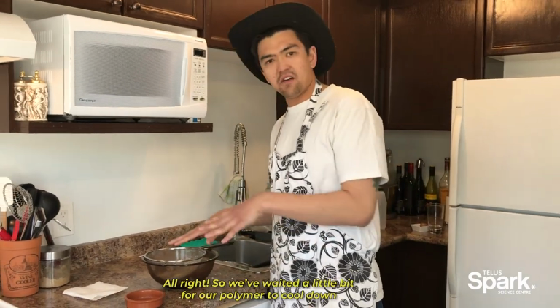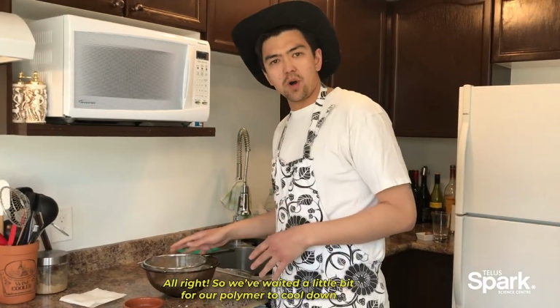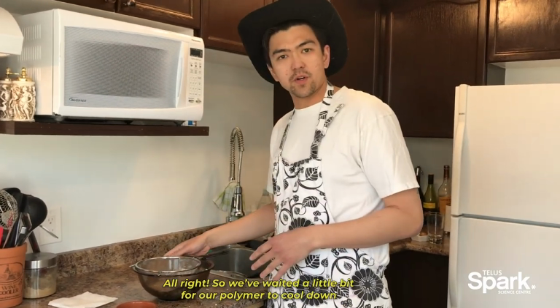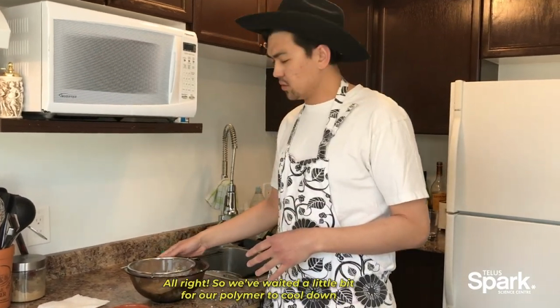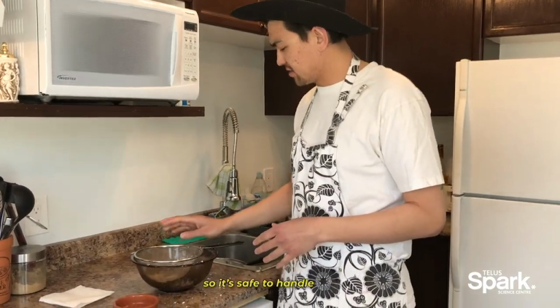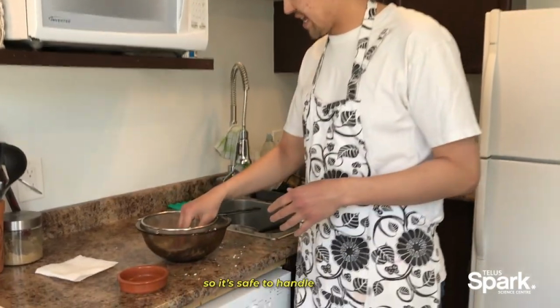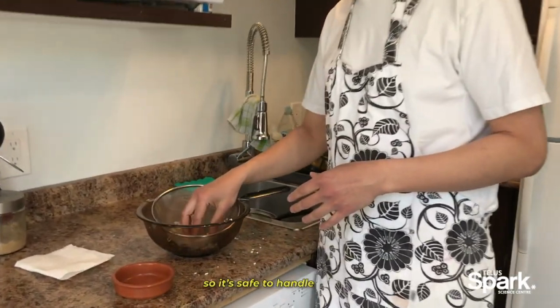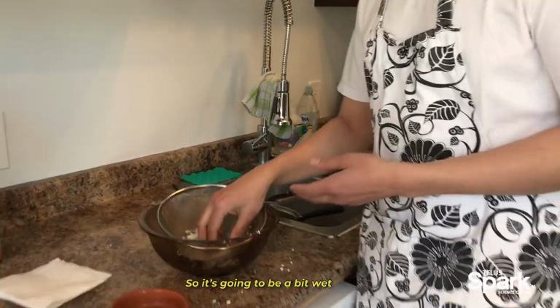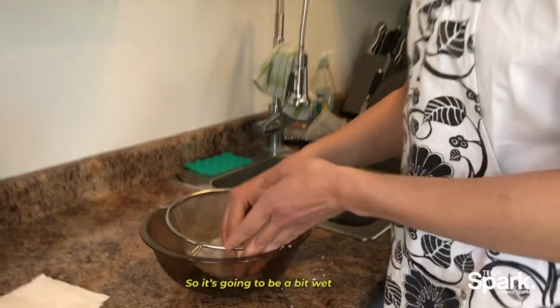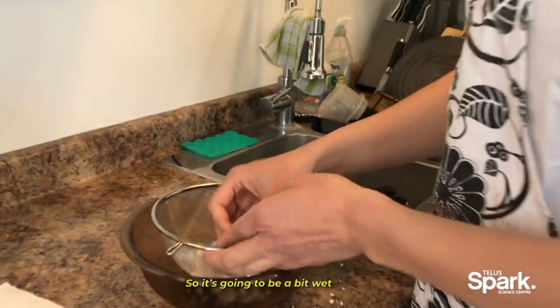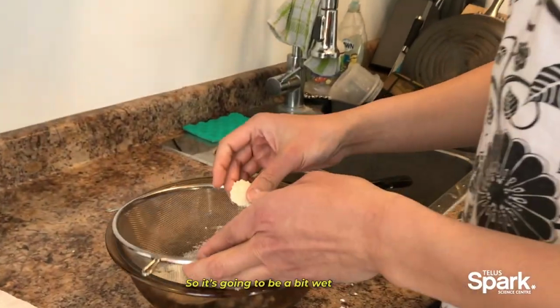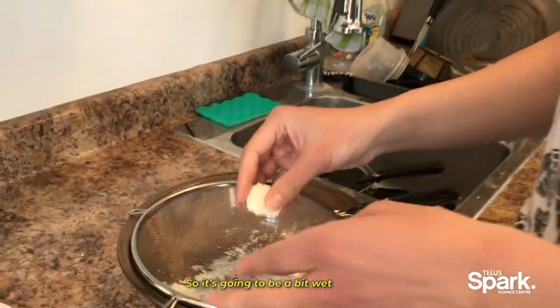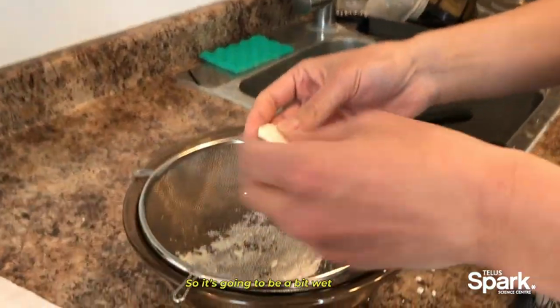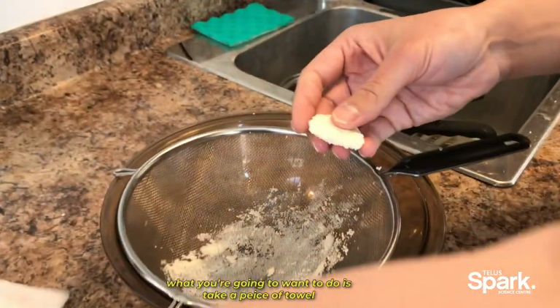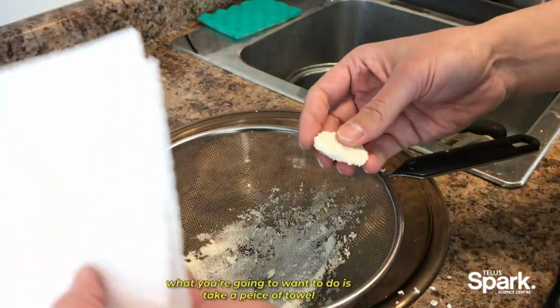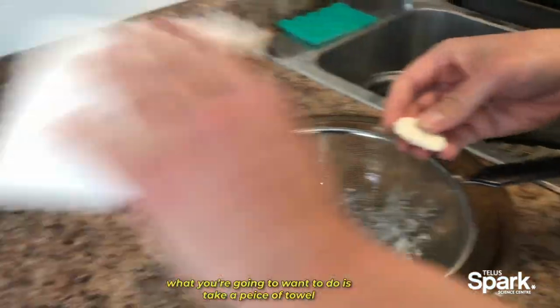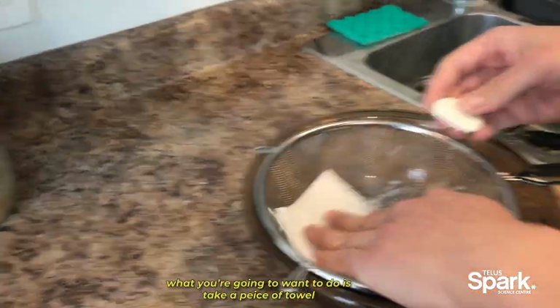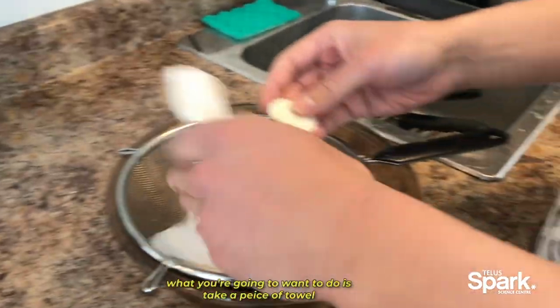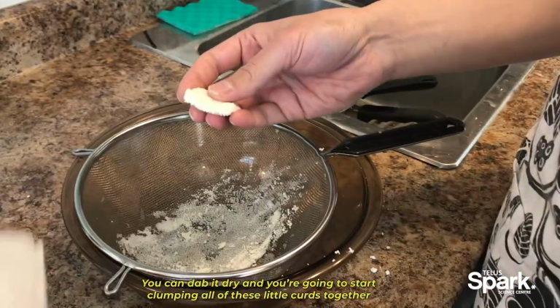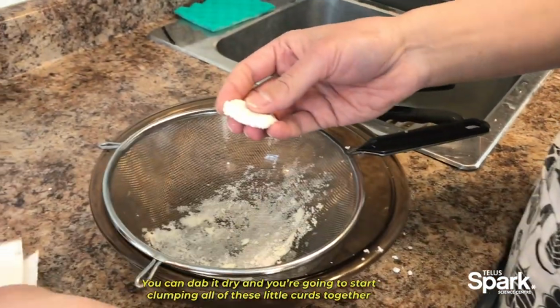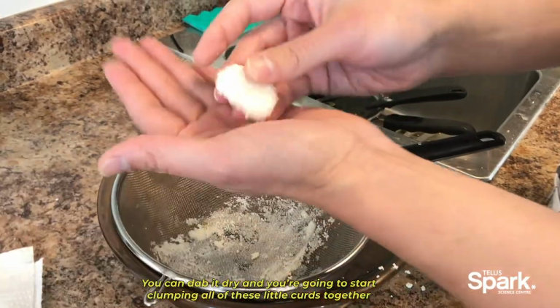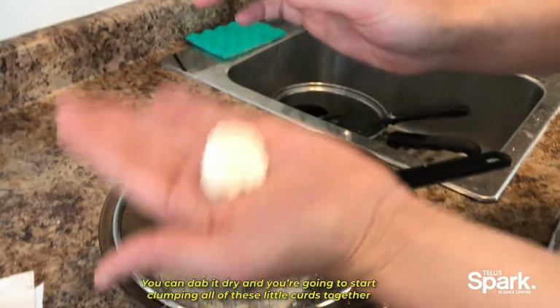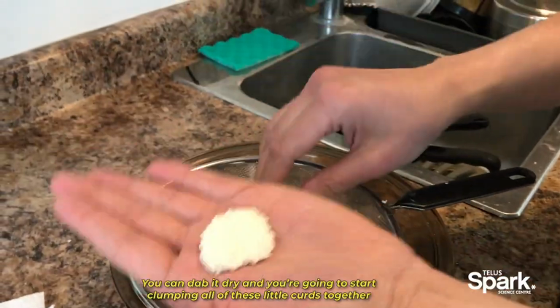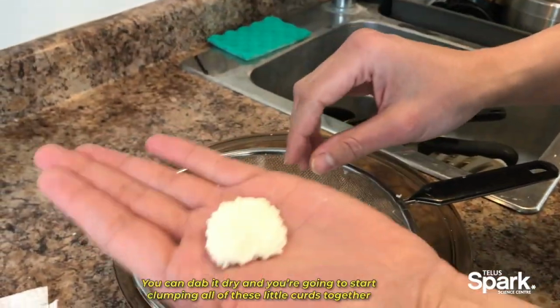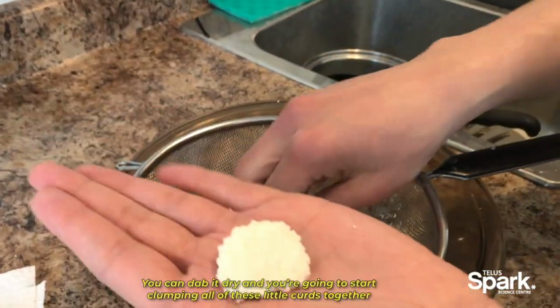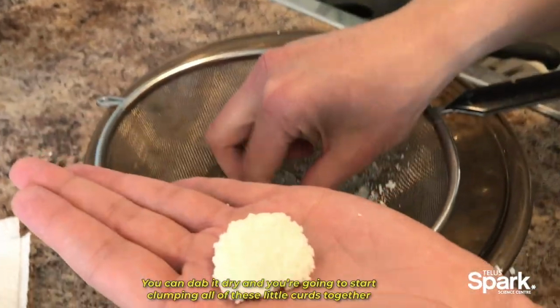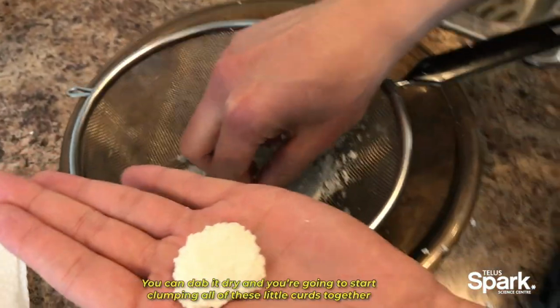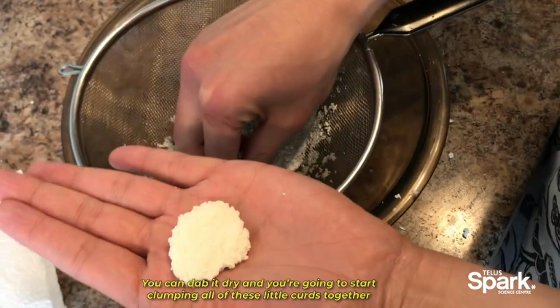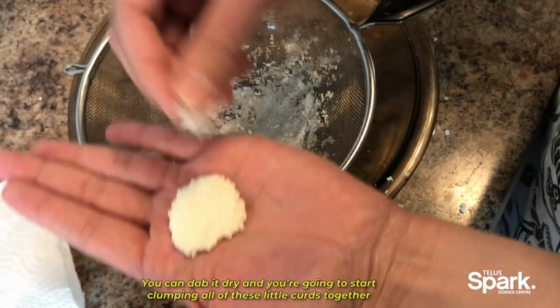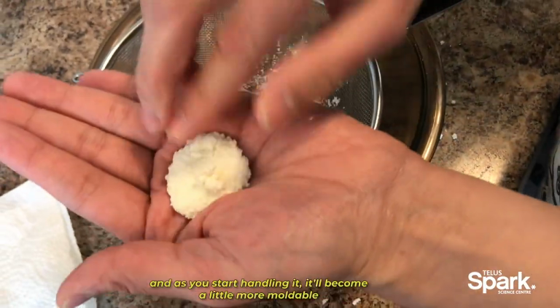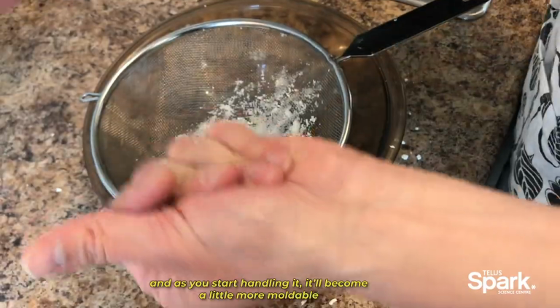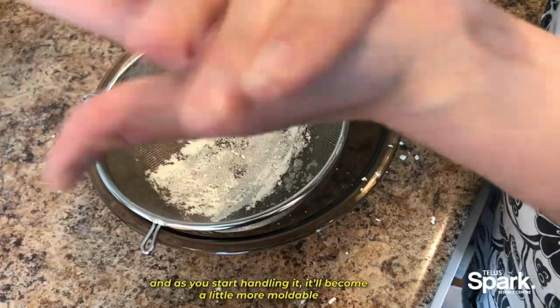It's going to be a bit wet probably, and what you're going to want to do is just take a piece of paper towel and dab it dry. Then you're going to start clumping all of these little curds together — as you start handling it, it'll become a little bit more moldable.